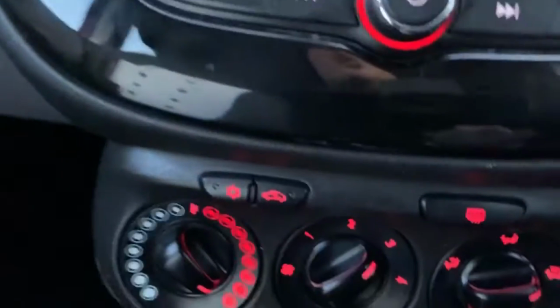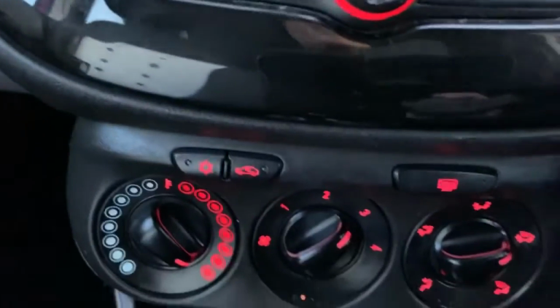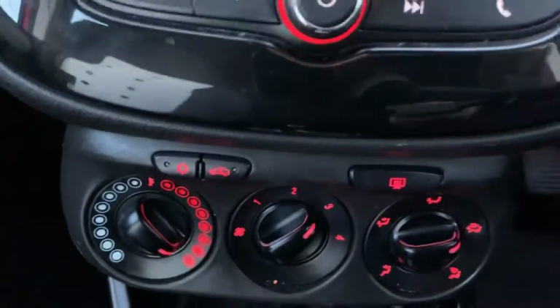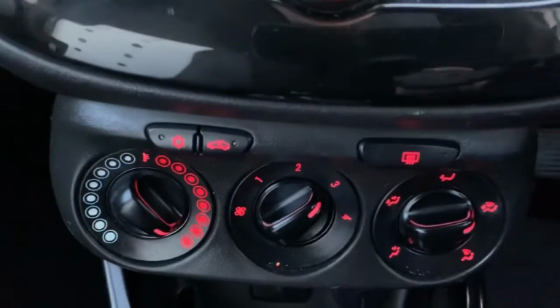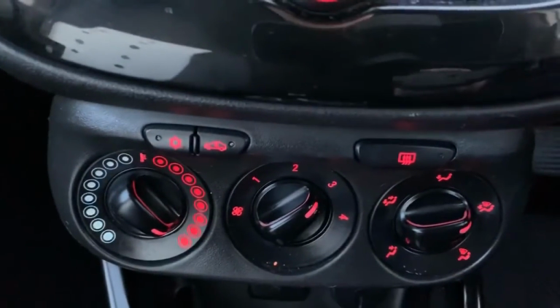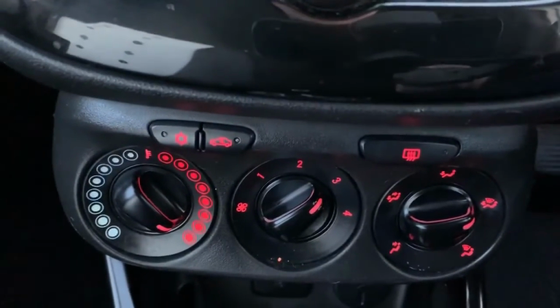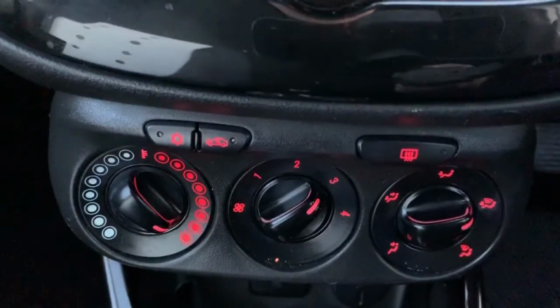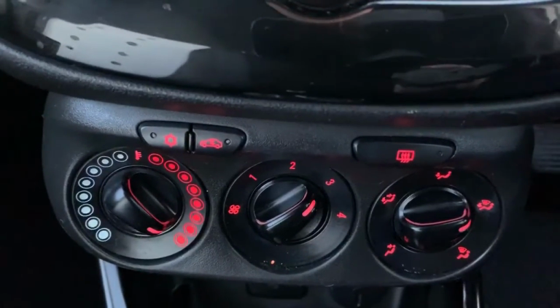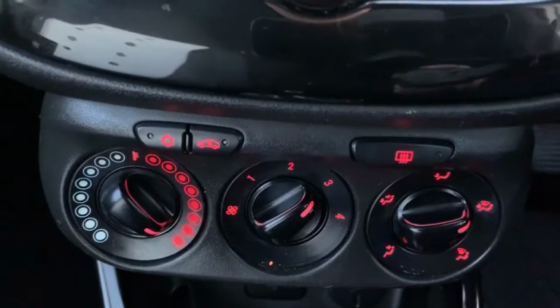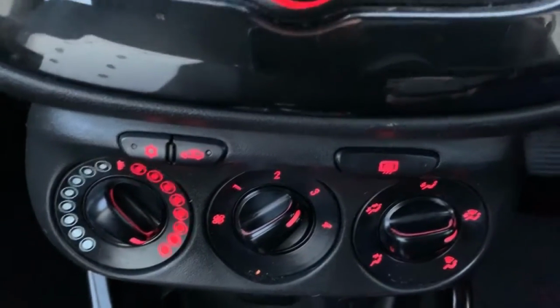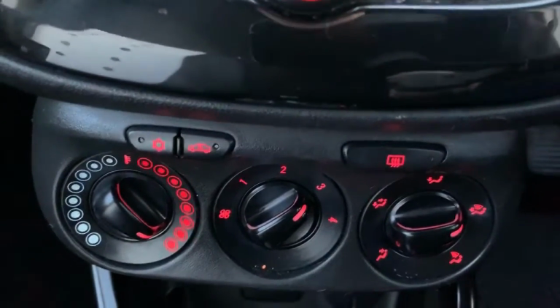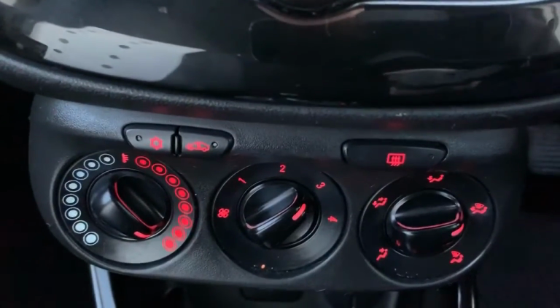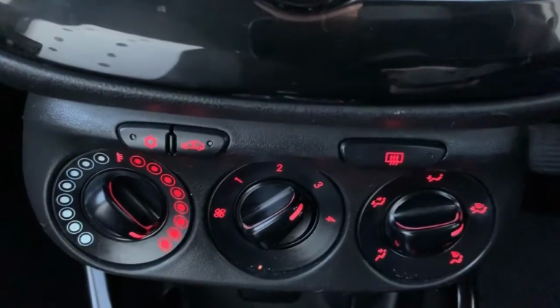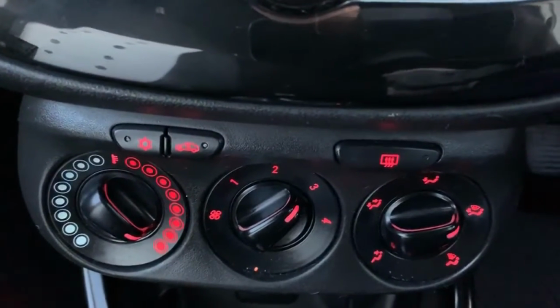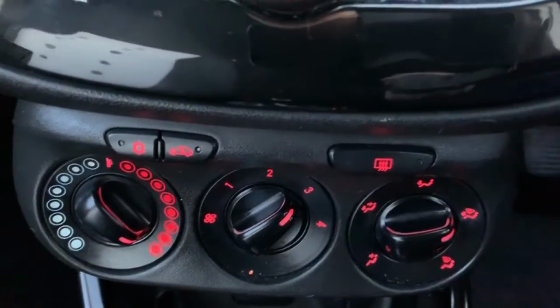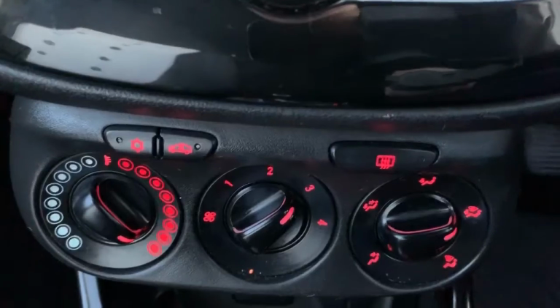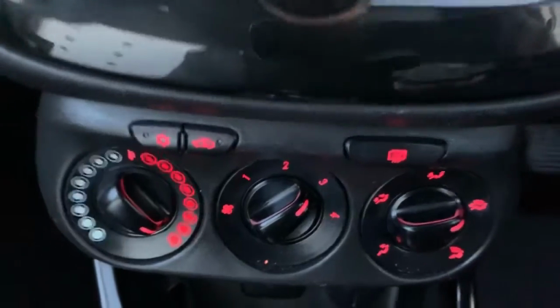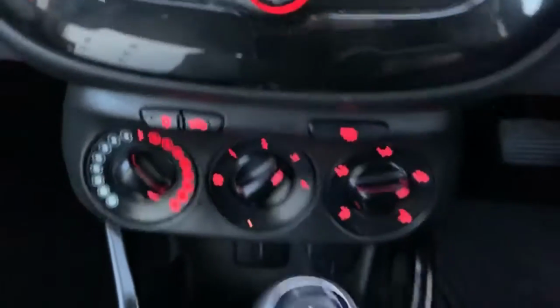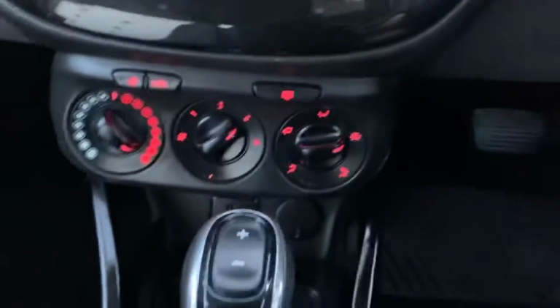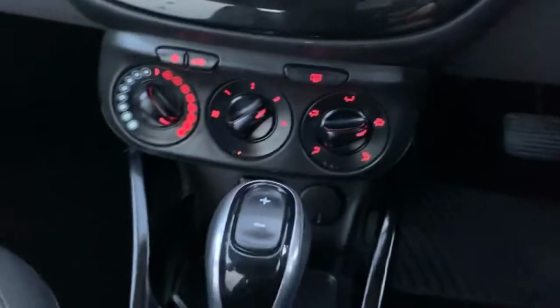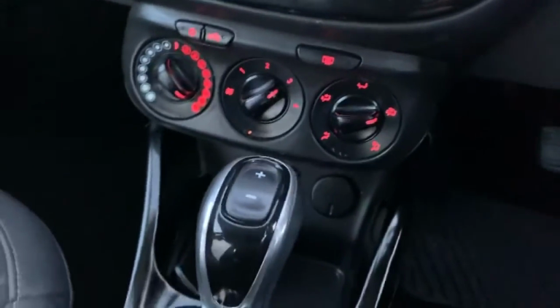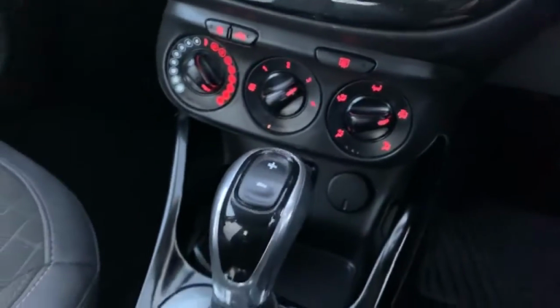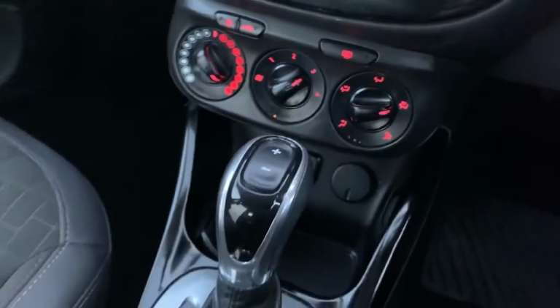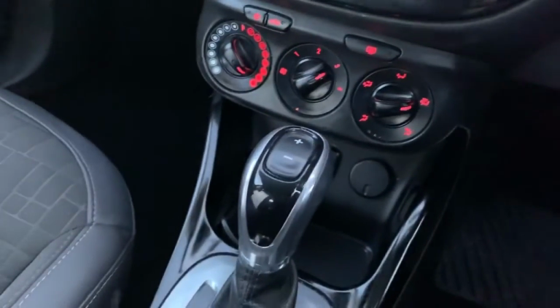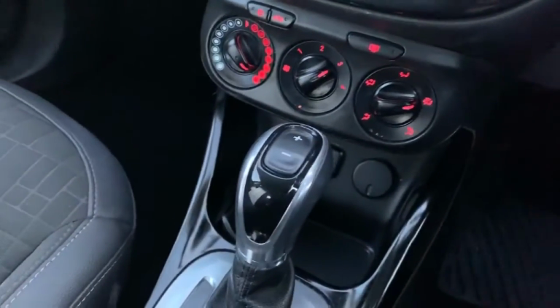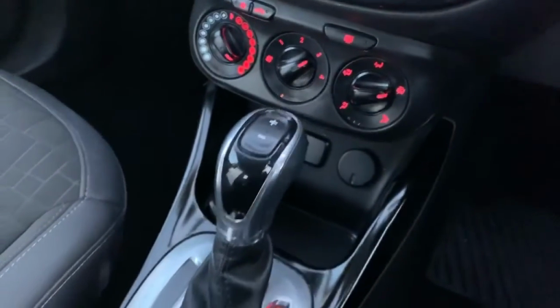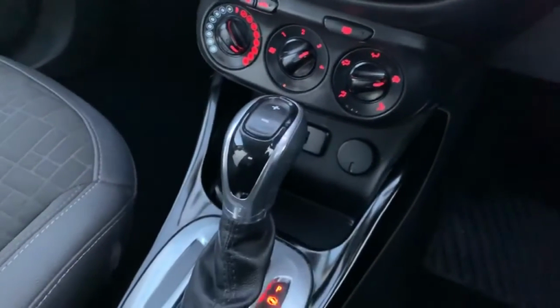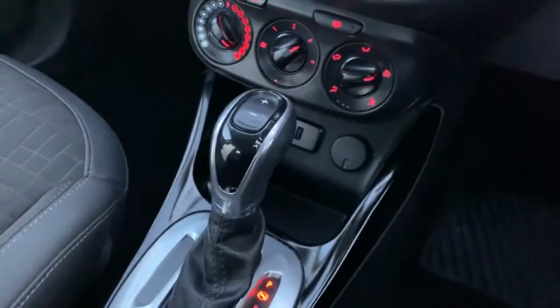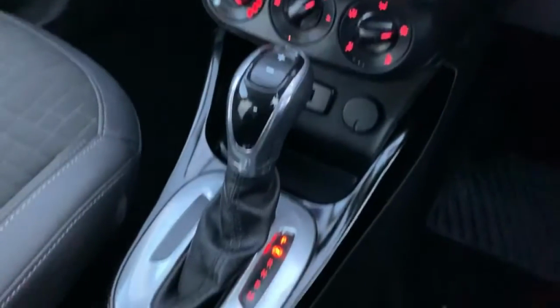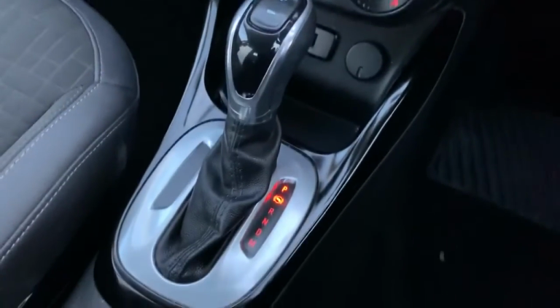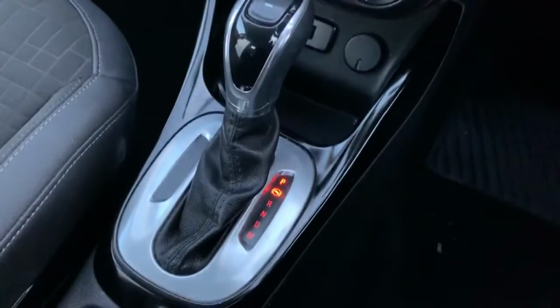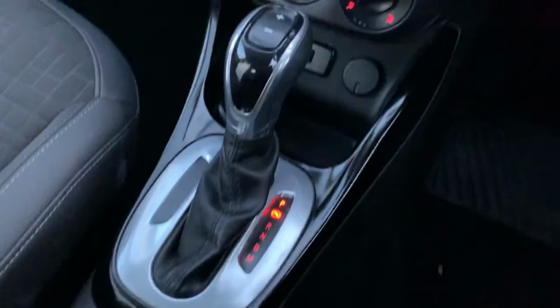The rest of your heating controls are underneath there, which includes a heated rear screen, as well as the car being equipped with air conditioning. You're also on with the automatic gearbox on this vehicle.